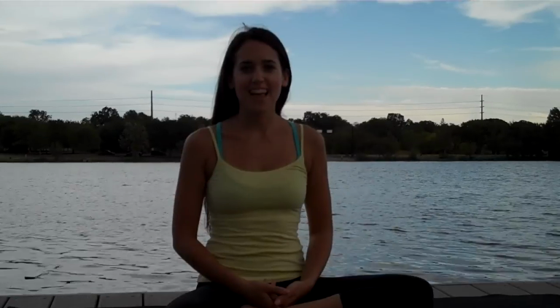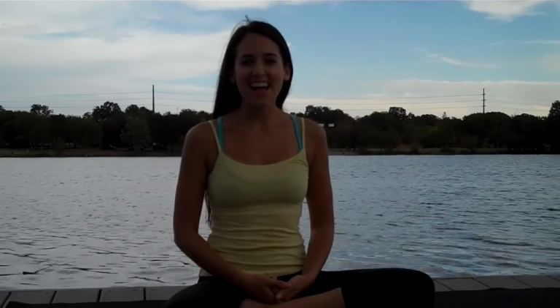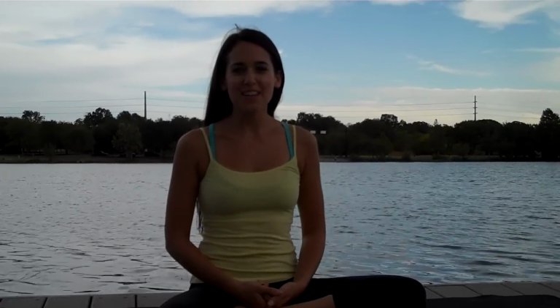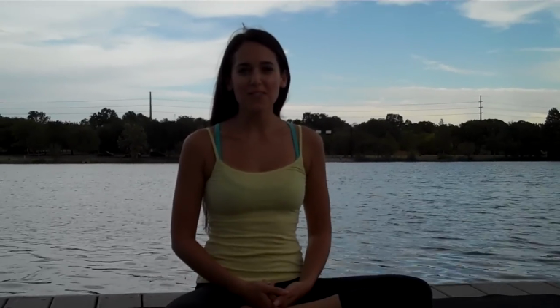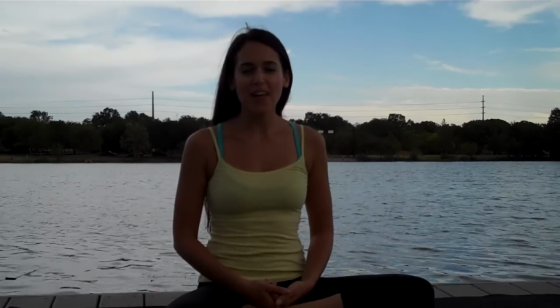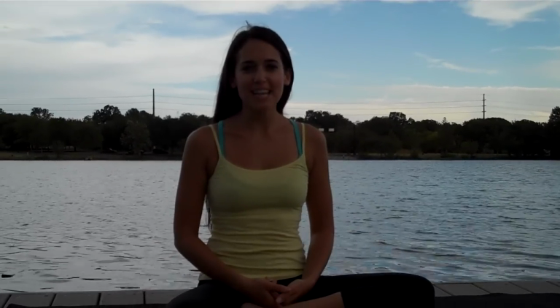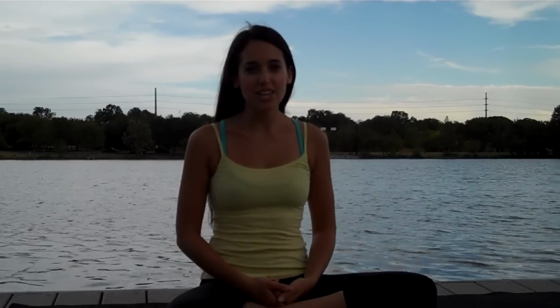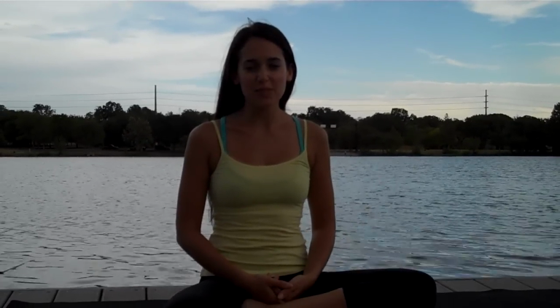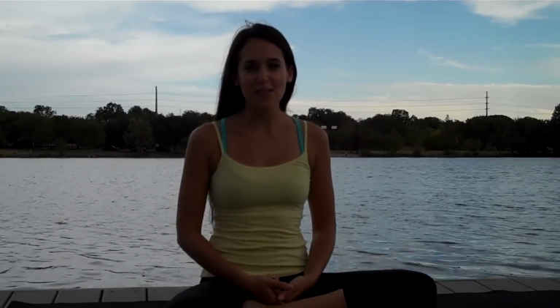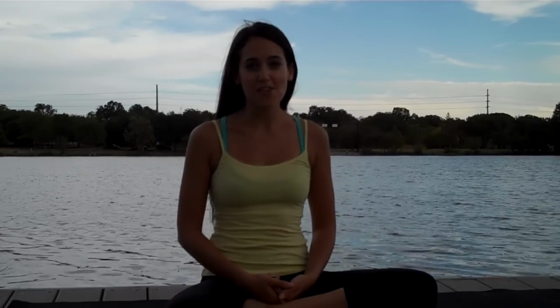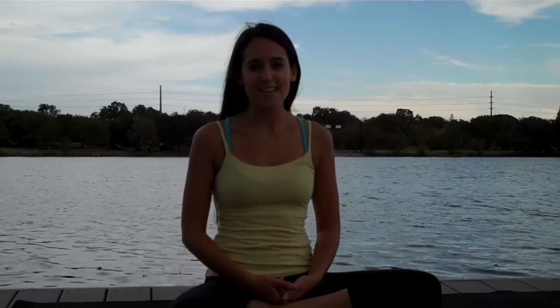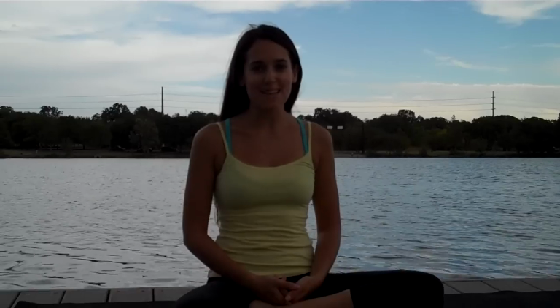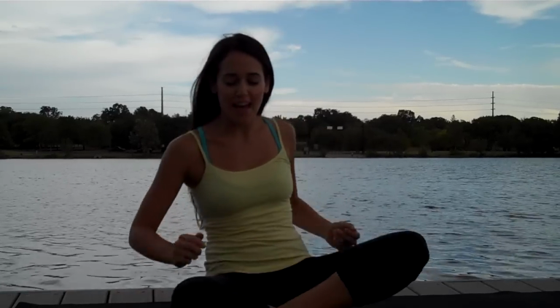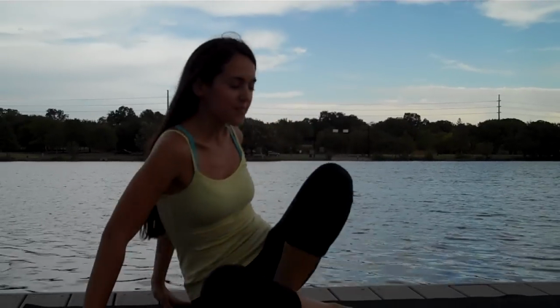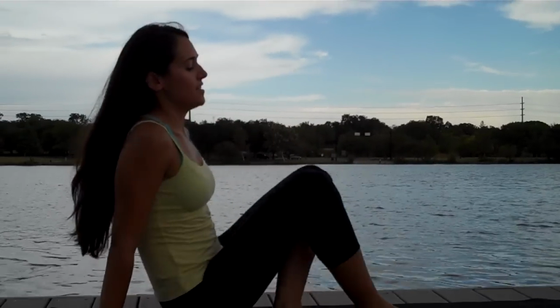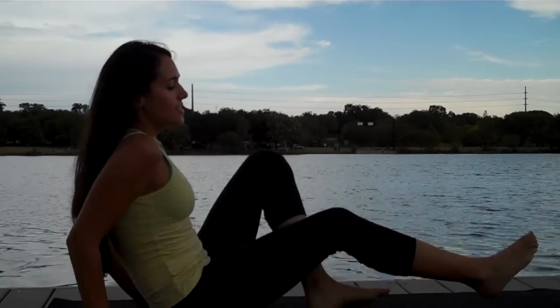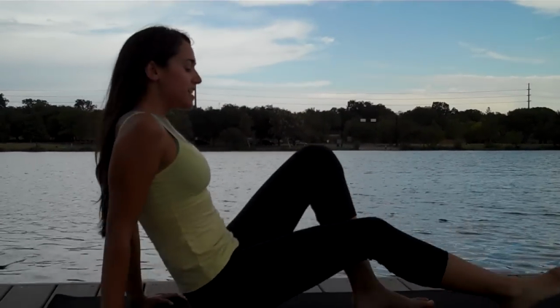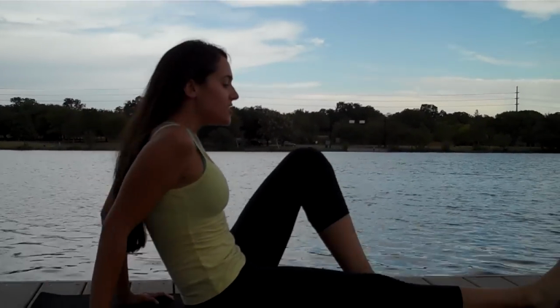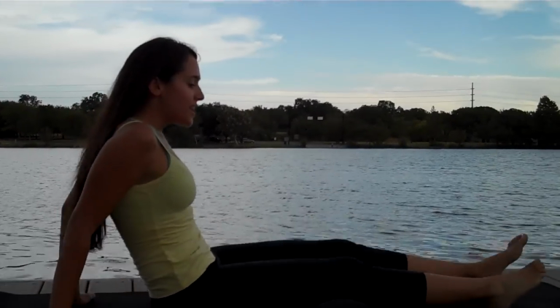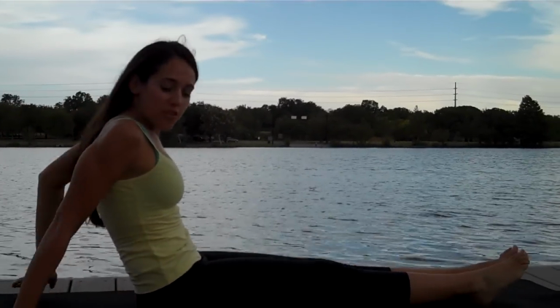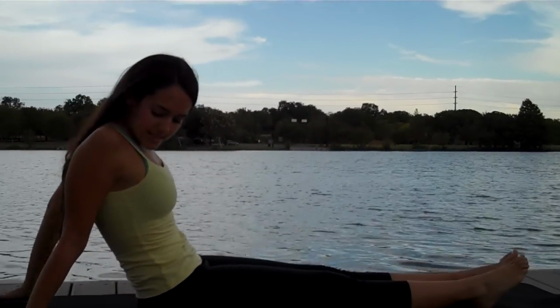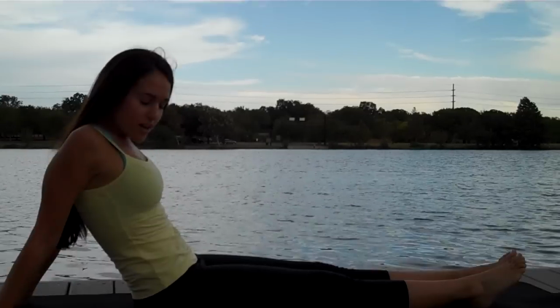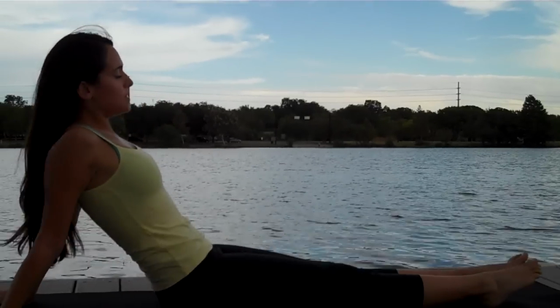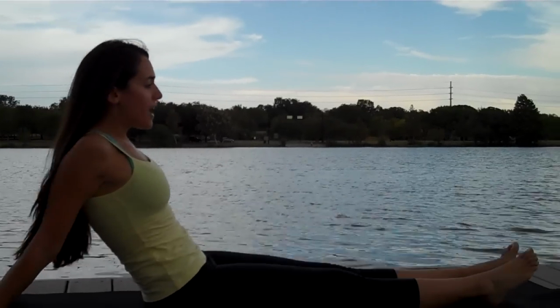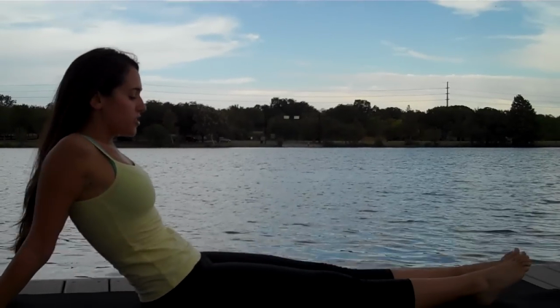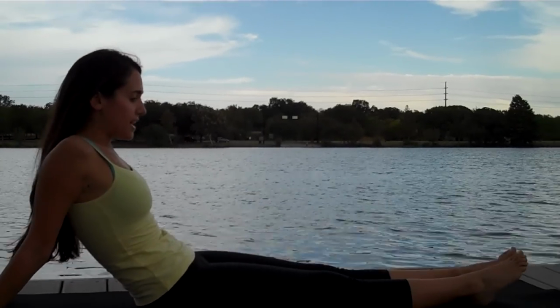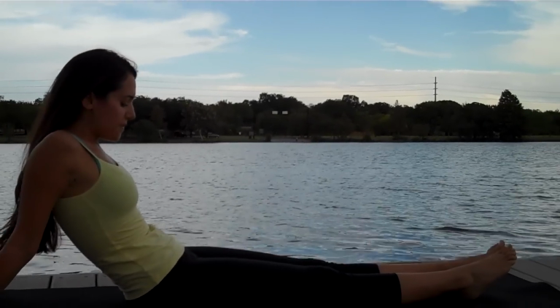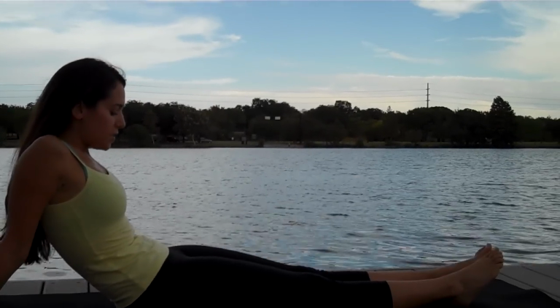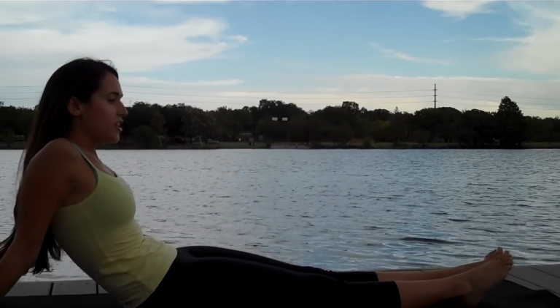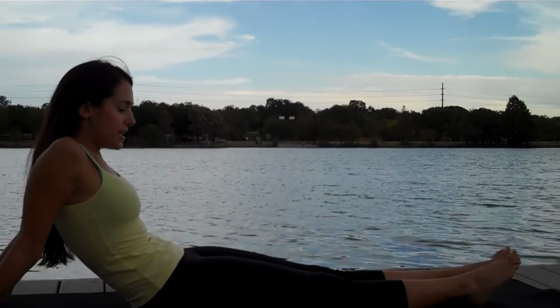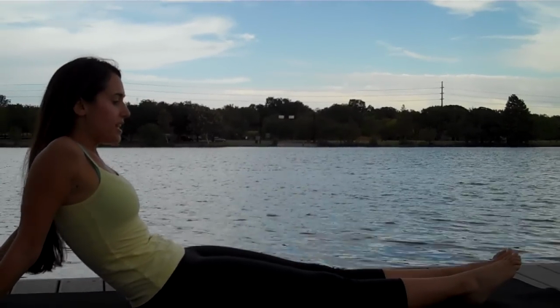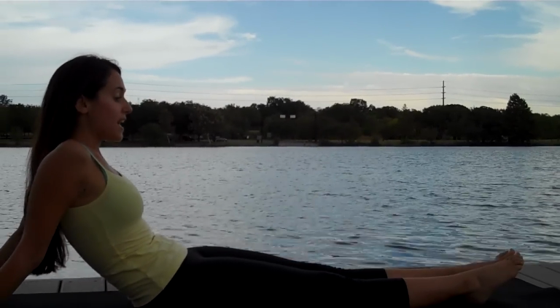Hi, I'm Liana Mara with Mara Pilates, and I'm going to show you a sequence that will tone and tighten up your thighs. You're just going to start sitting, both legs extended, arms back behind you, so you're kind of leaning back. Then you're going to tuck your hips under and keep that tuck.